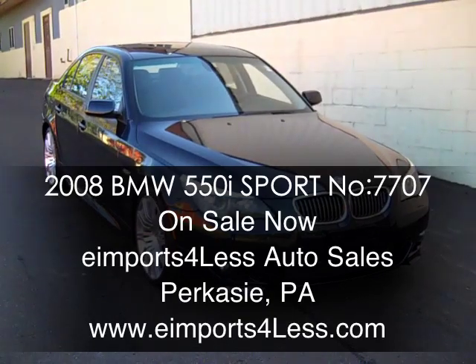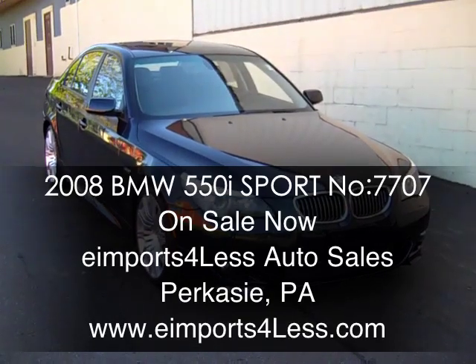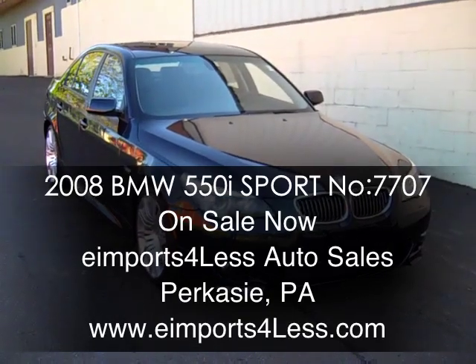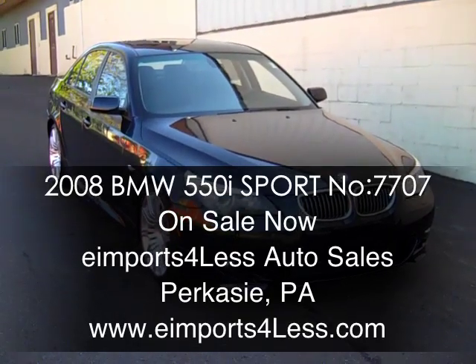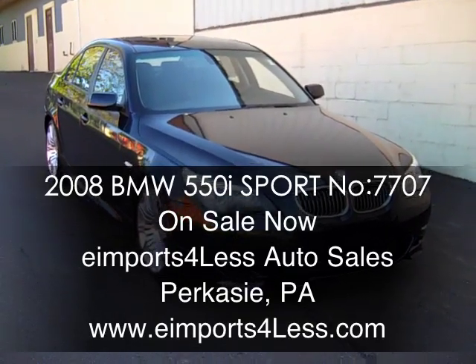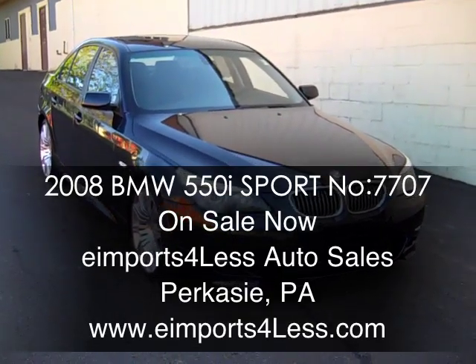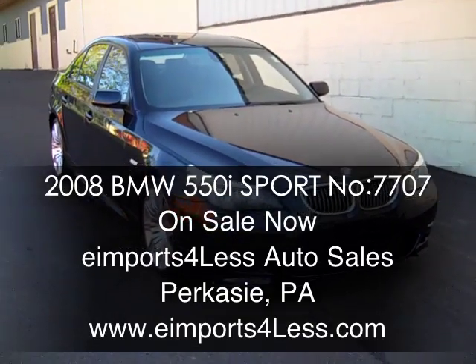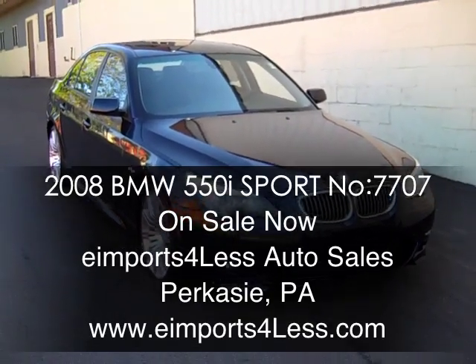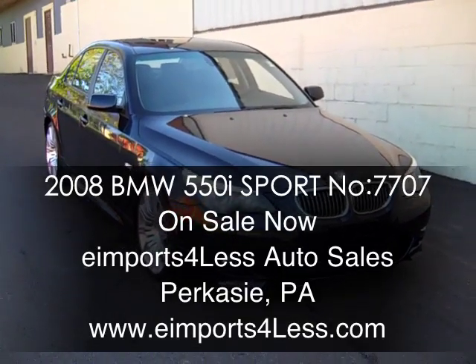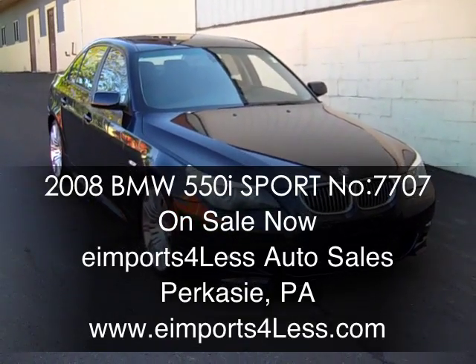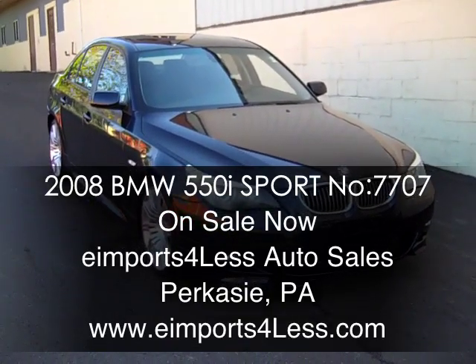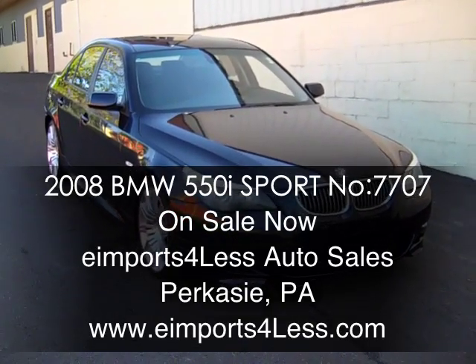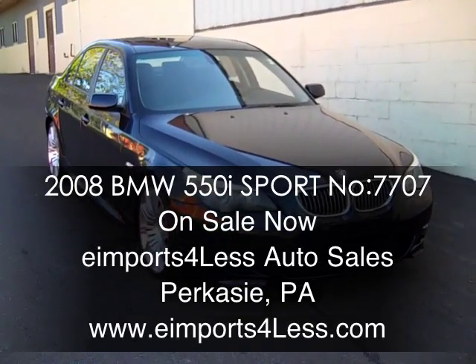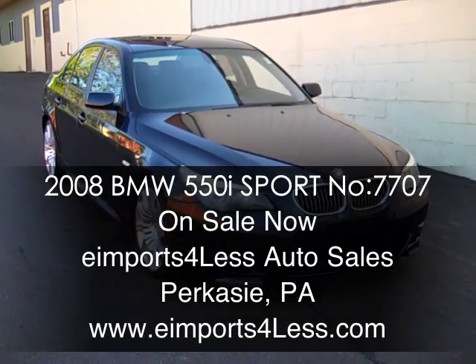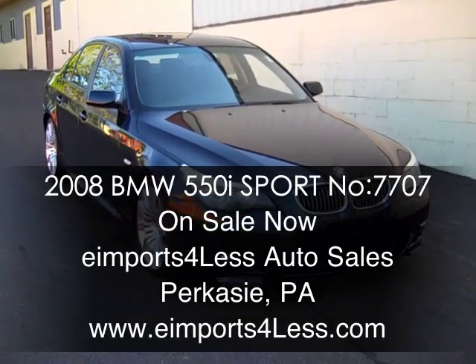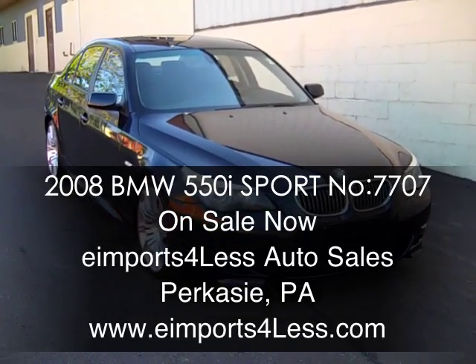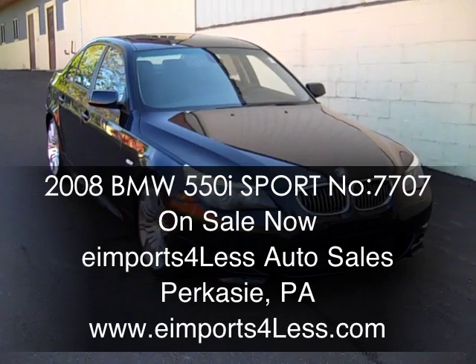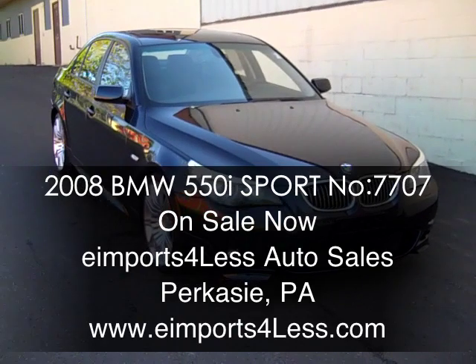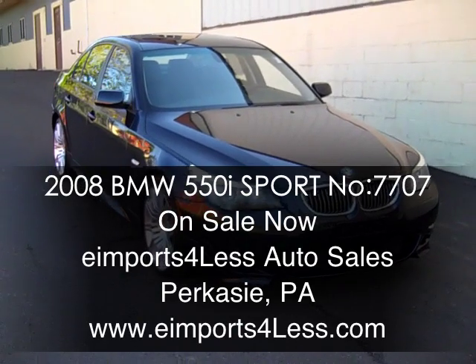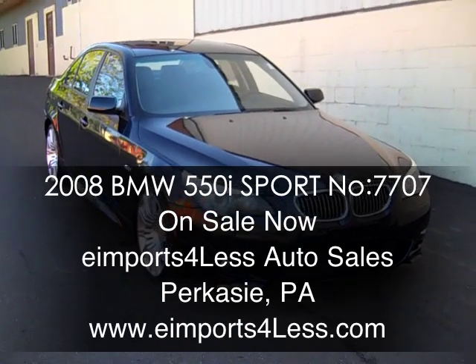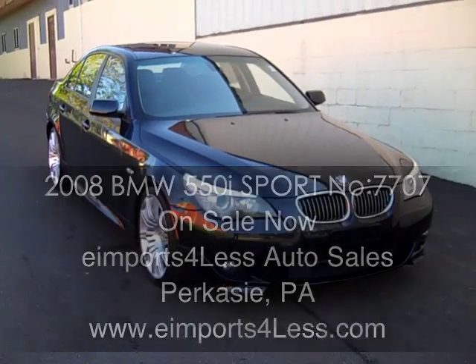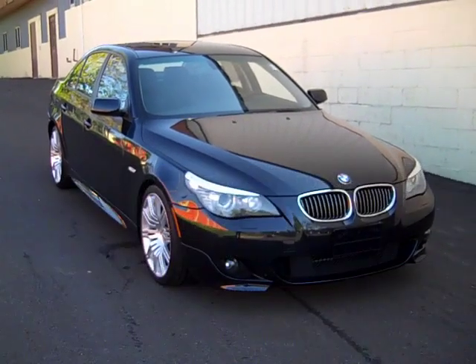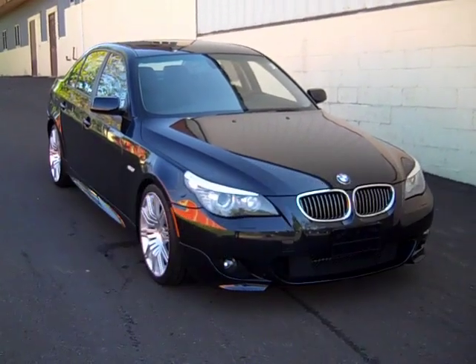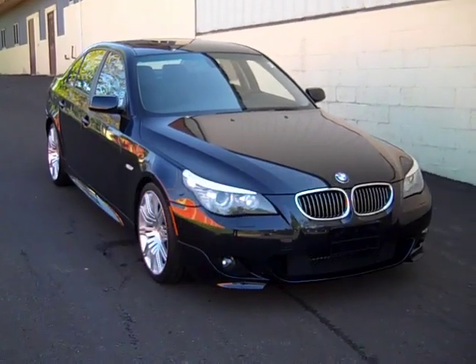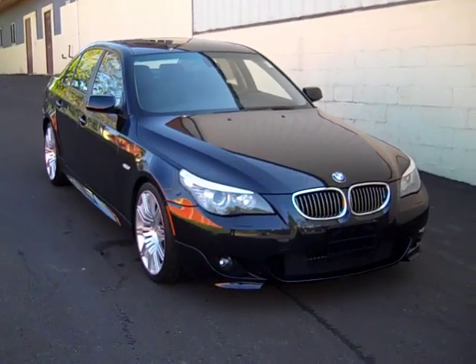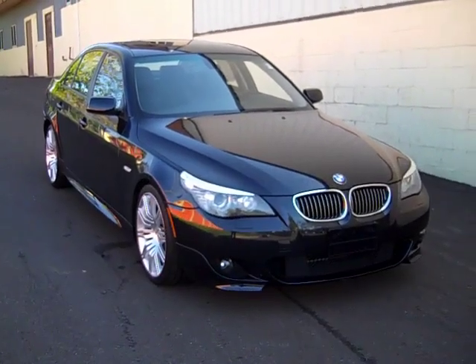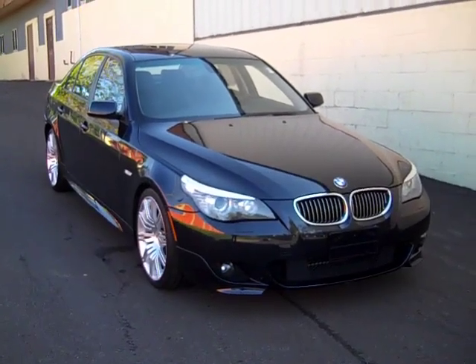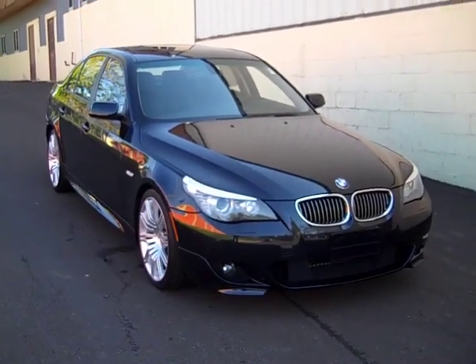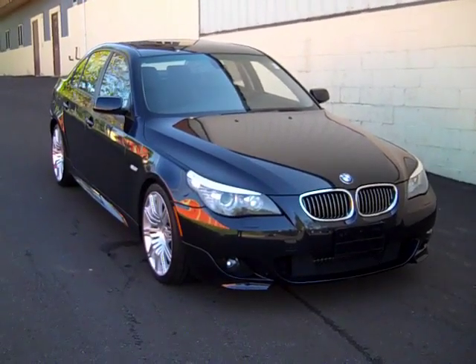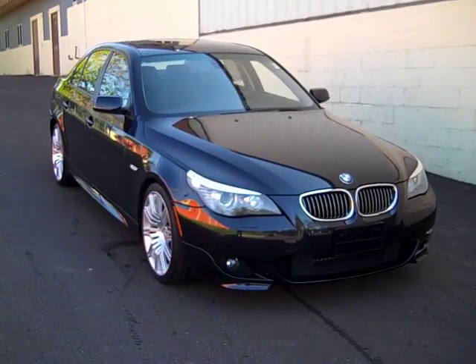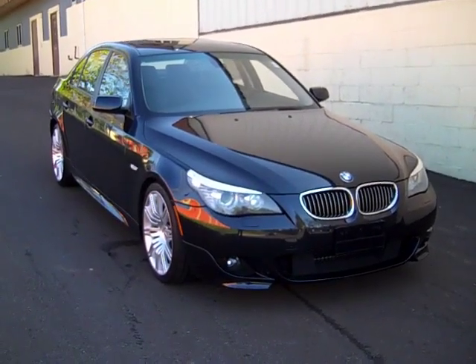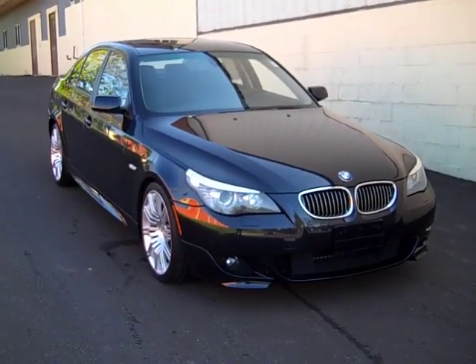Alright, we're here today at E-Imports for Less, shooting a short video about a vehicle we've got available for sale here. This is a 2008 BMW 550i Sport.